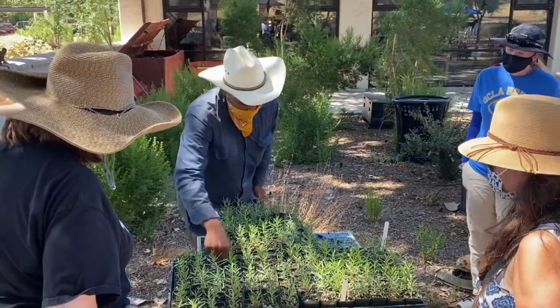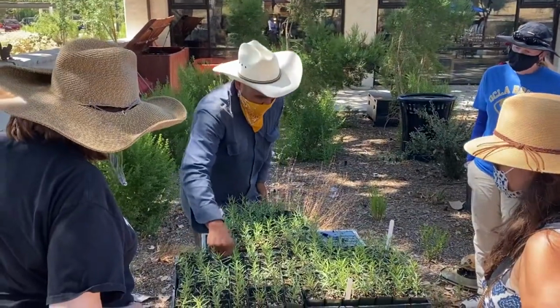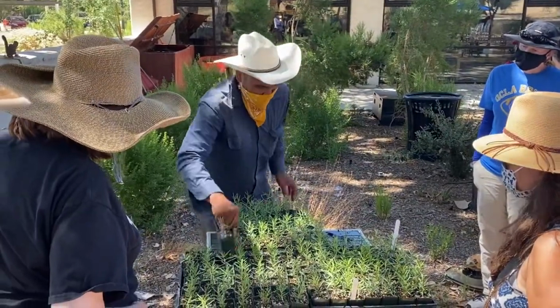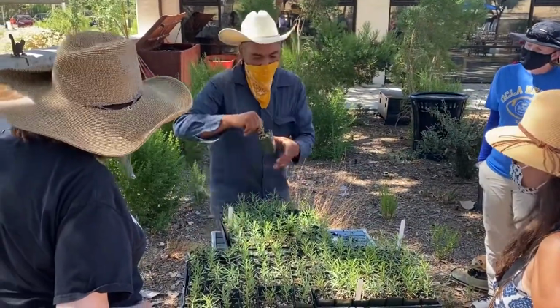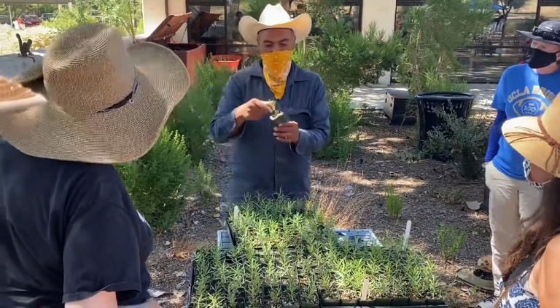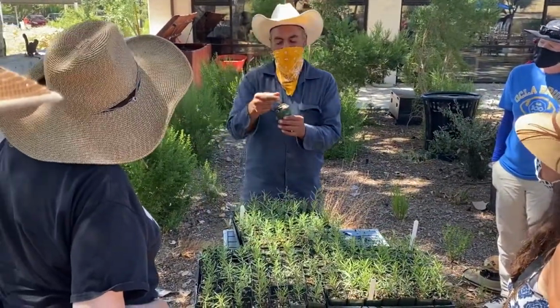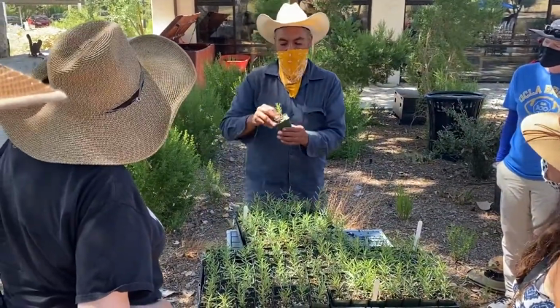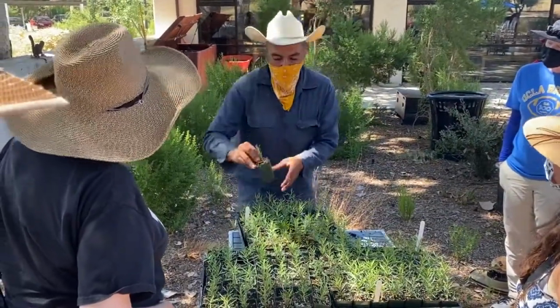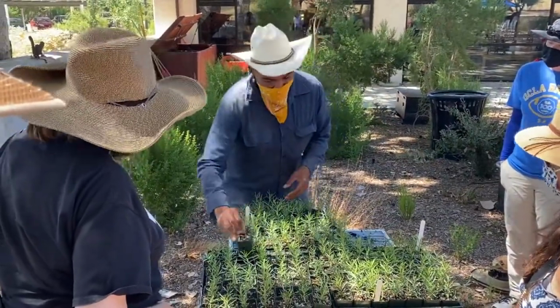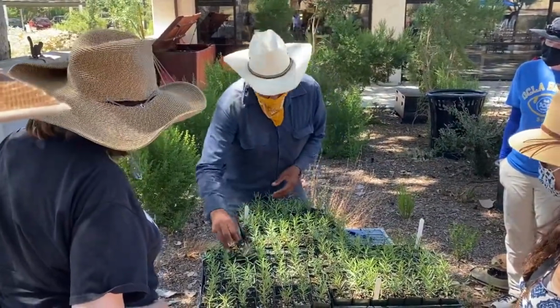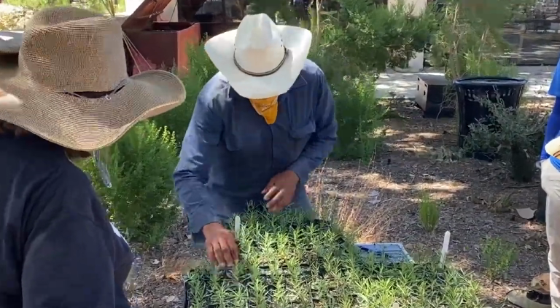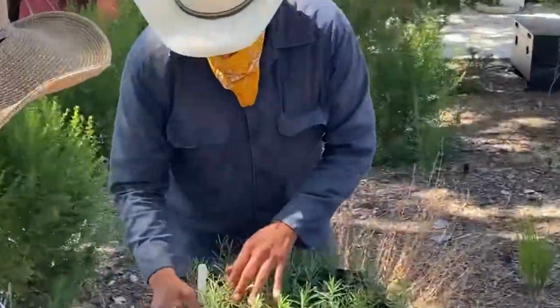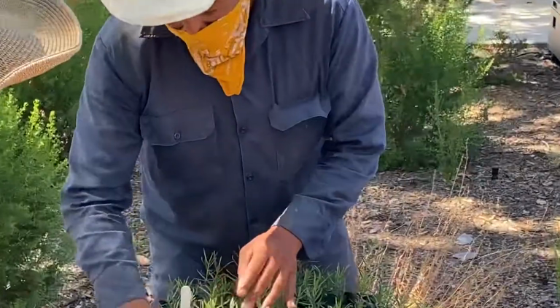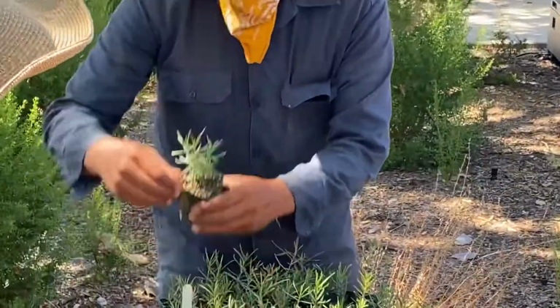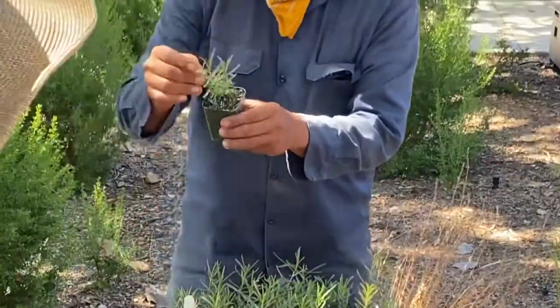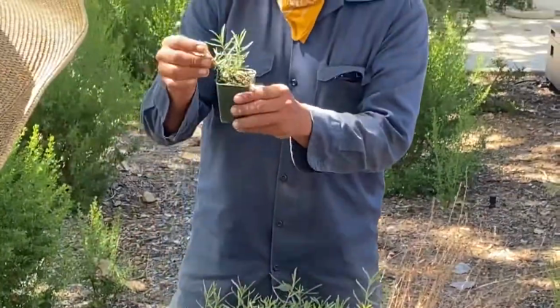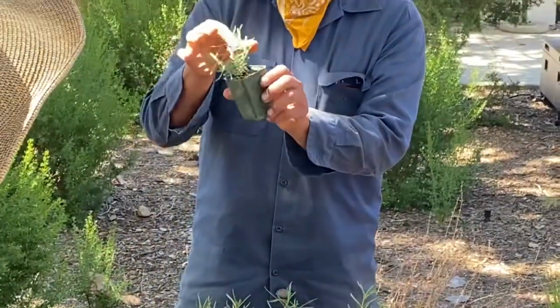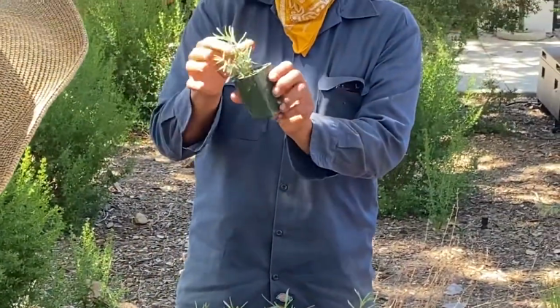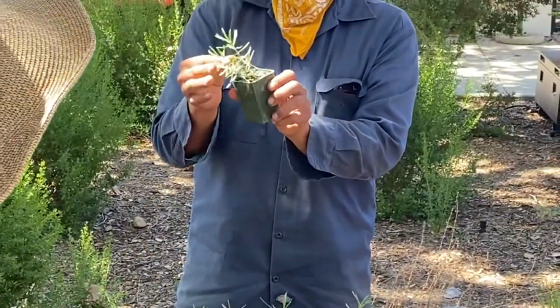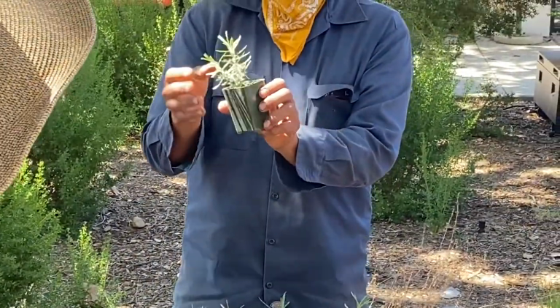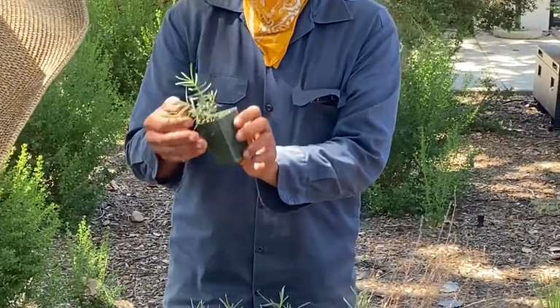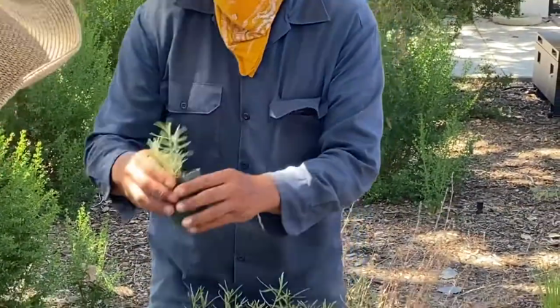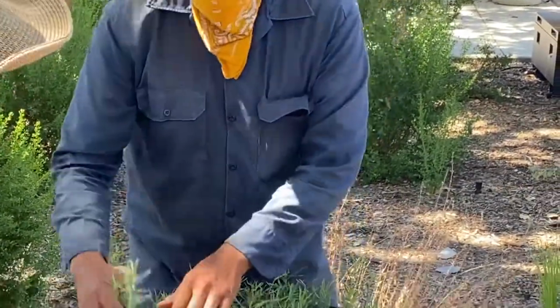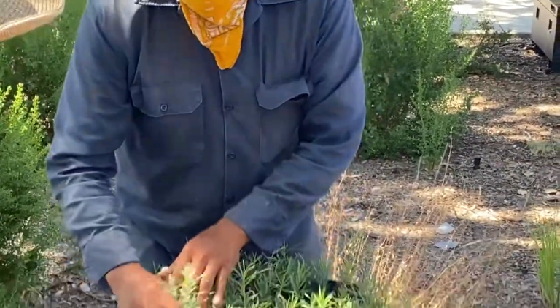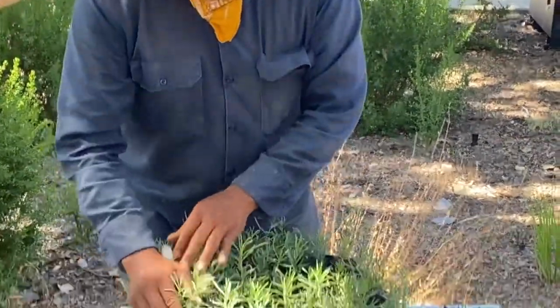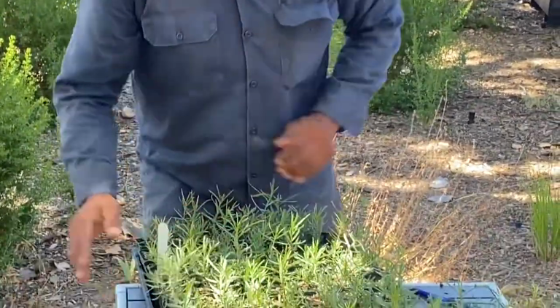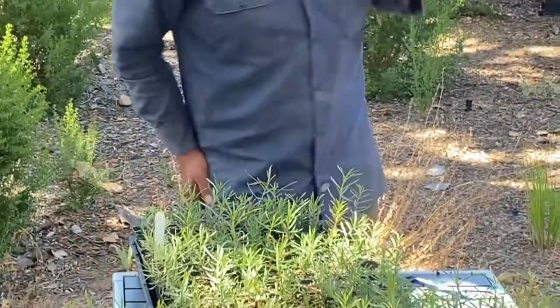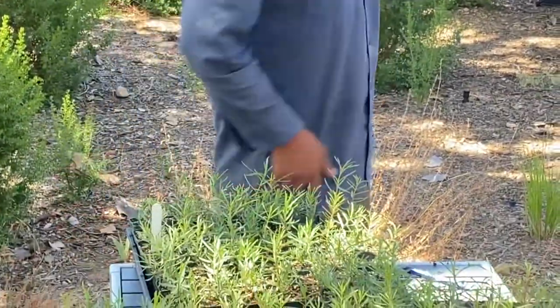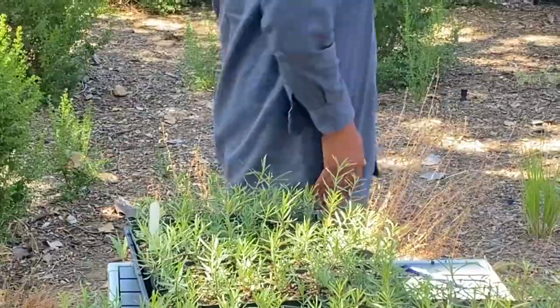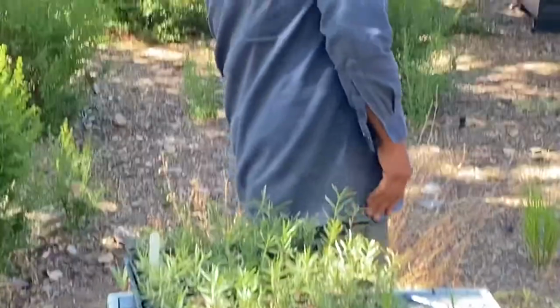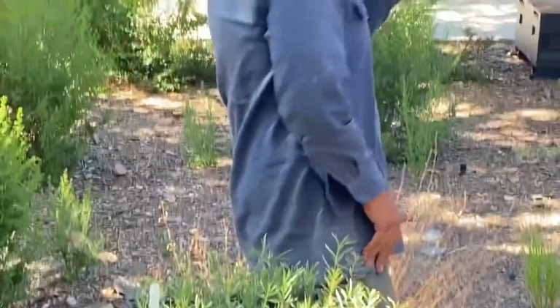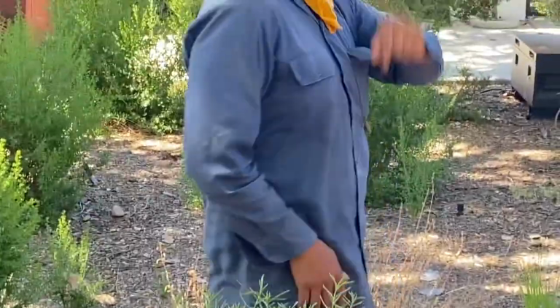You can see here — this one only had one plant come up, so a lot of those seeds were bad. But a lot of these have multiple plants coming up, and that's what we want. Let me show you the soil over here.